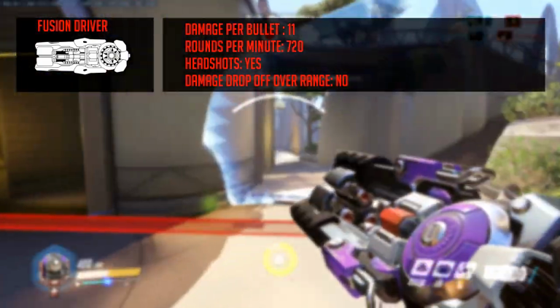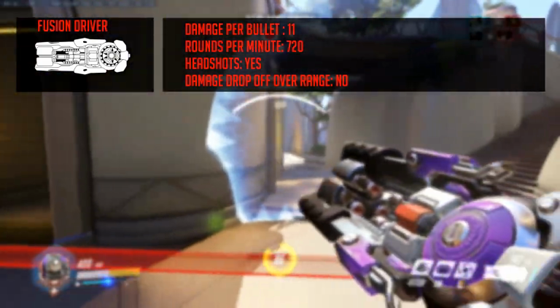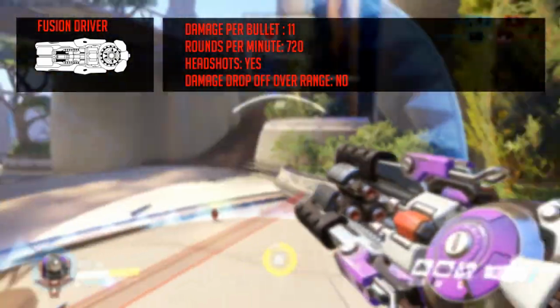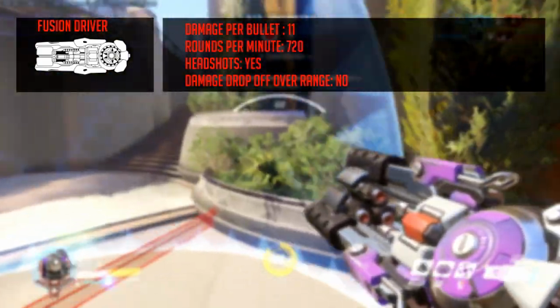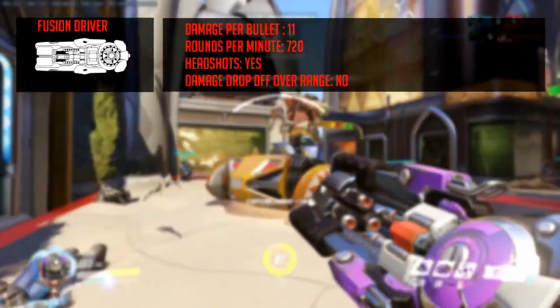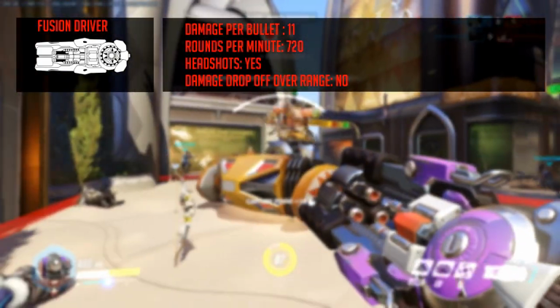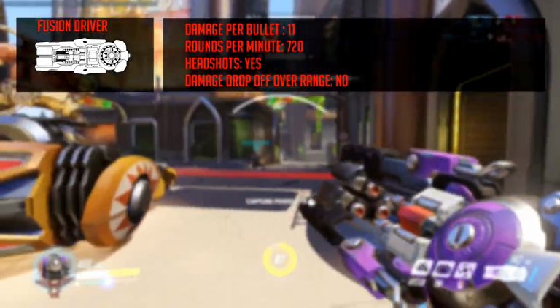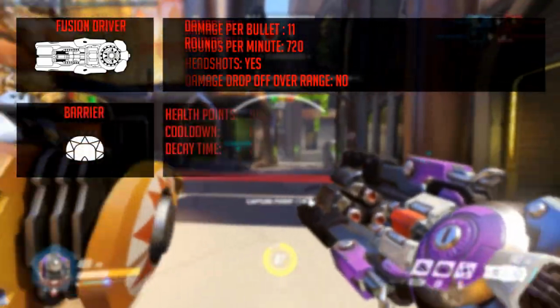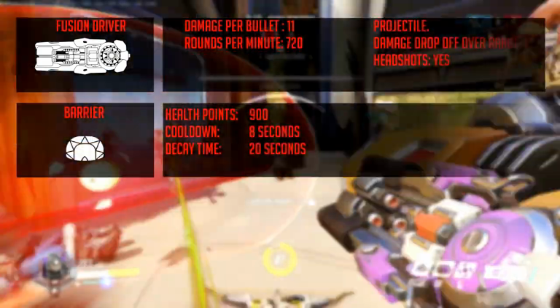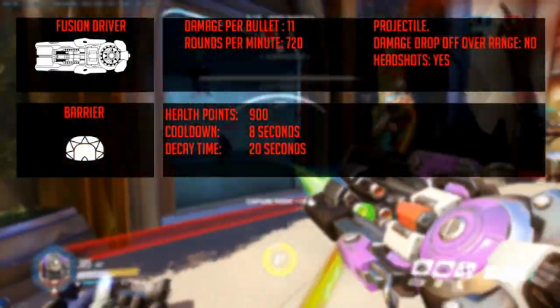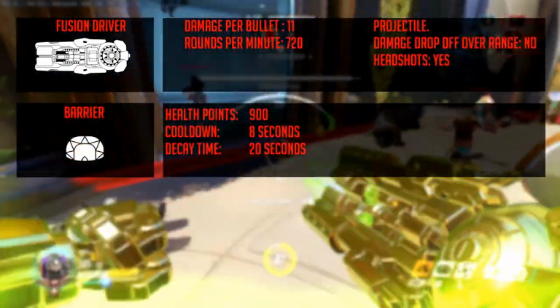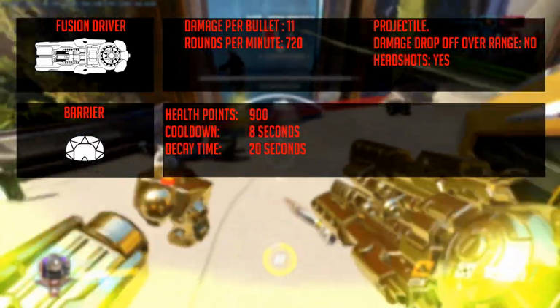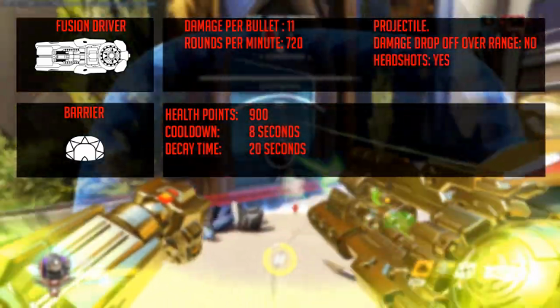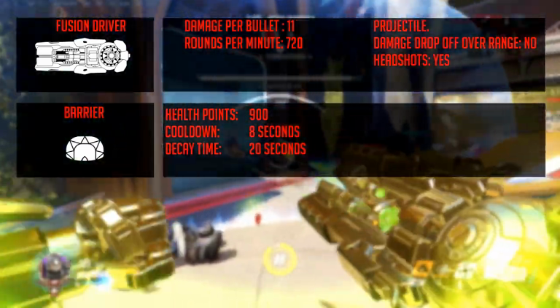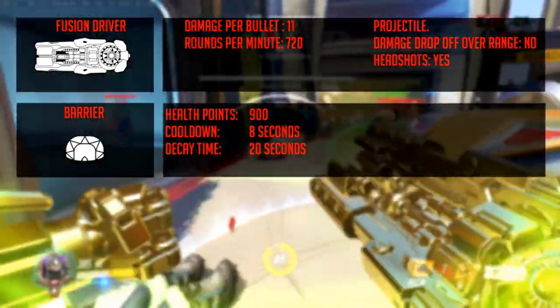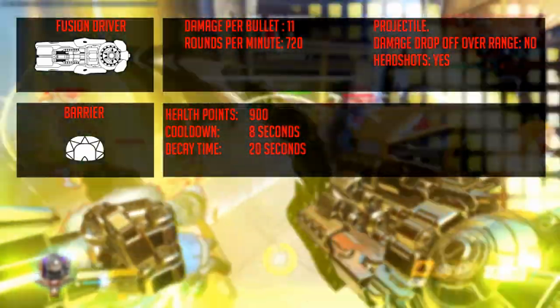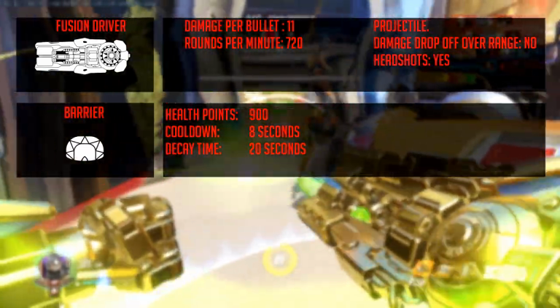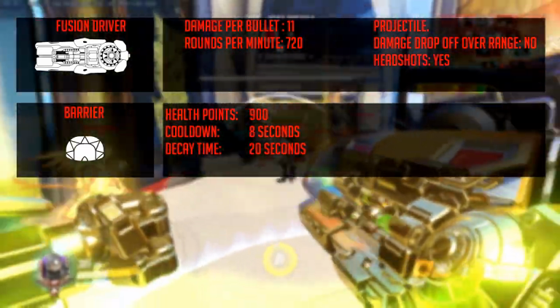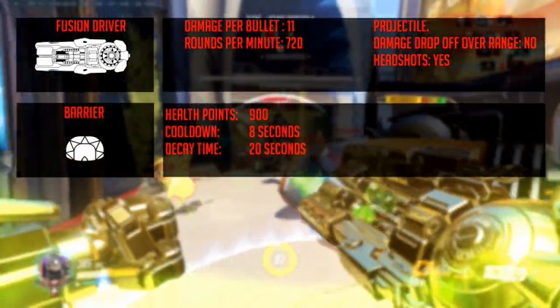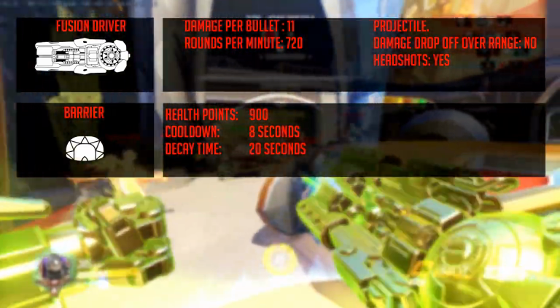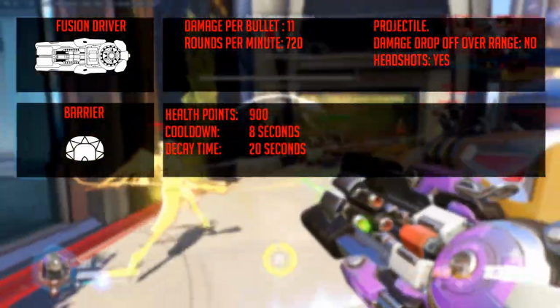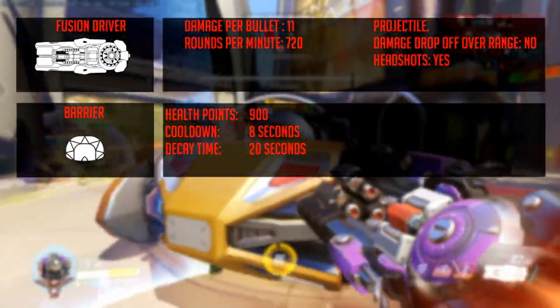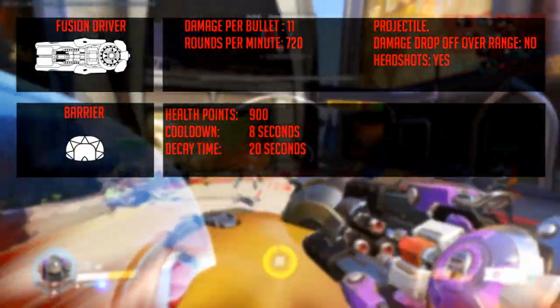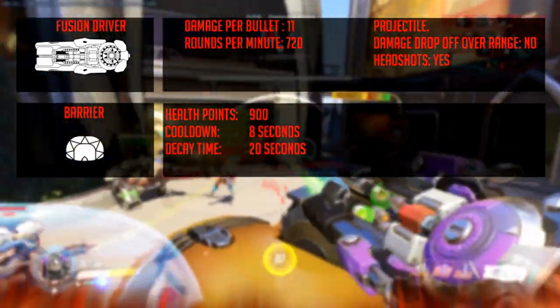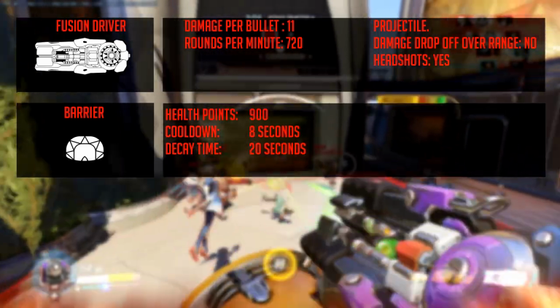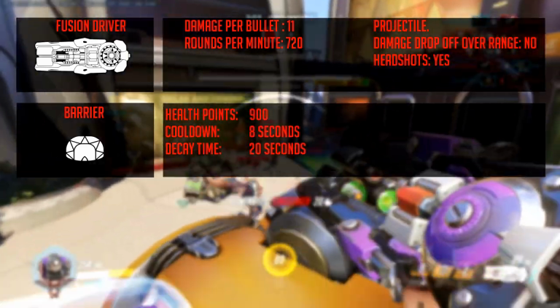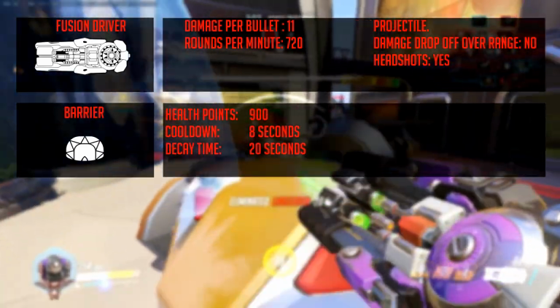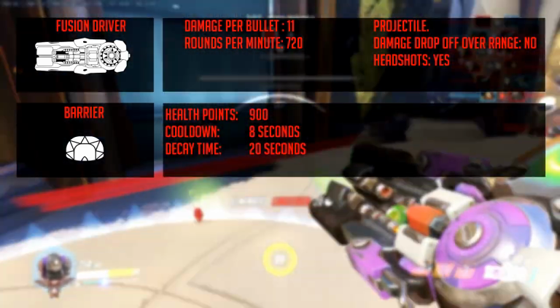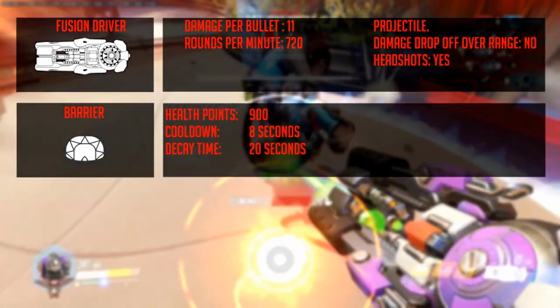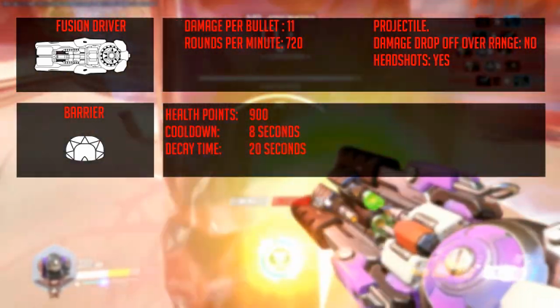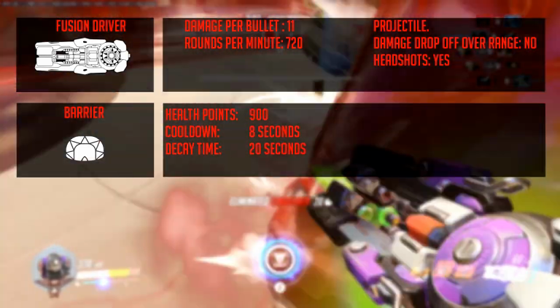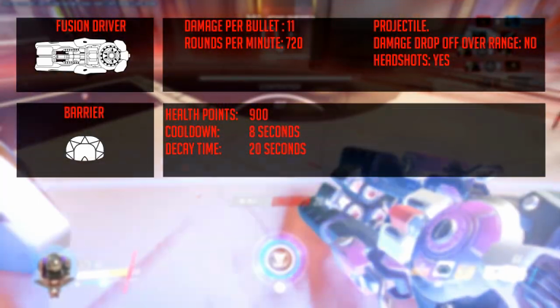Orisa's primary ability is the Barrier. It has 900 health and a cooldown of 8 seconds, which is actually quite good. If the barrier is not destroyed, it disappears after 20 seconds. This is what Orisa is all about.